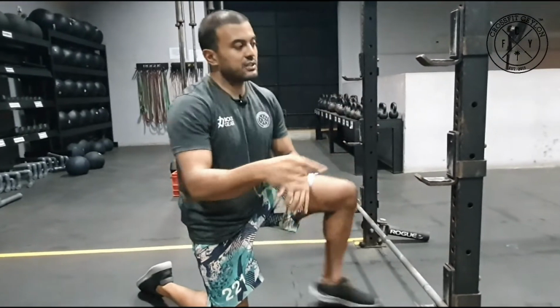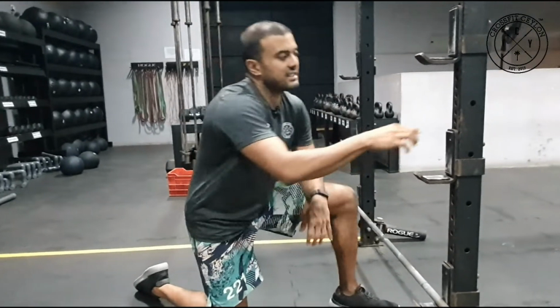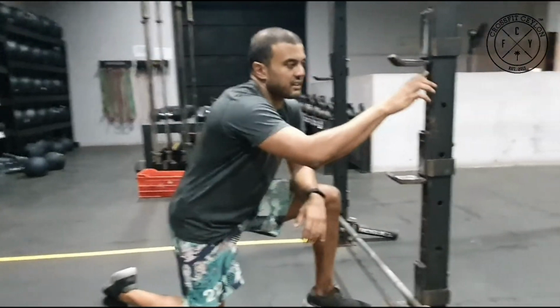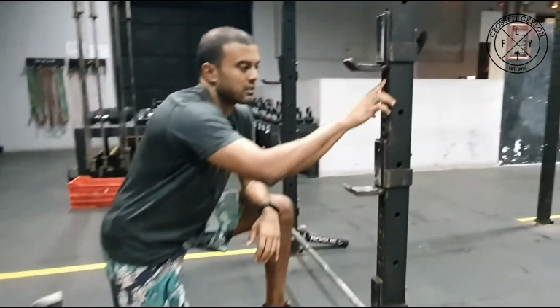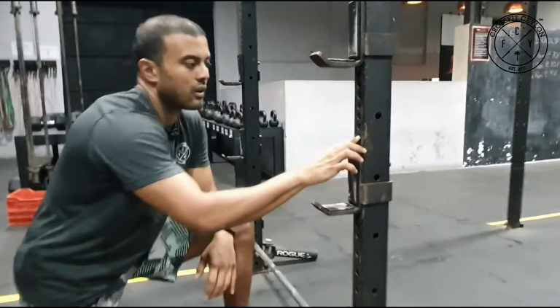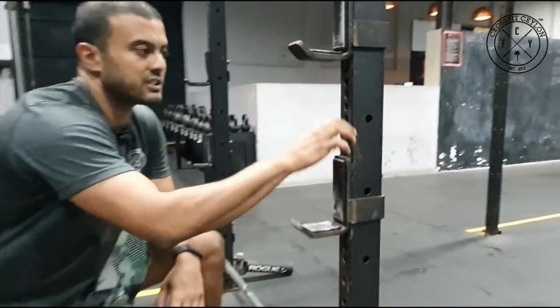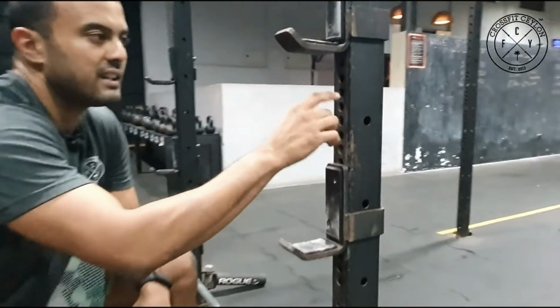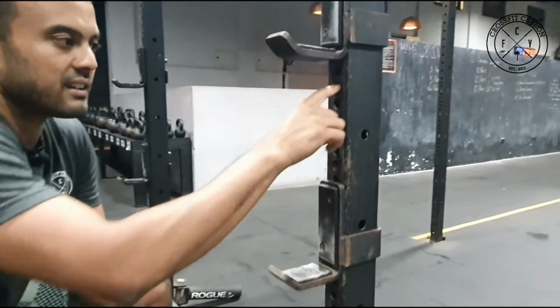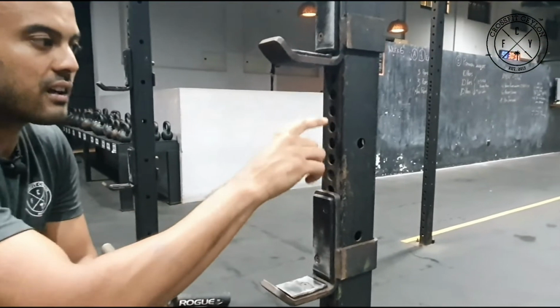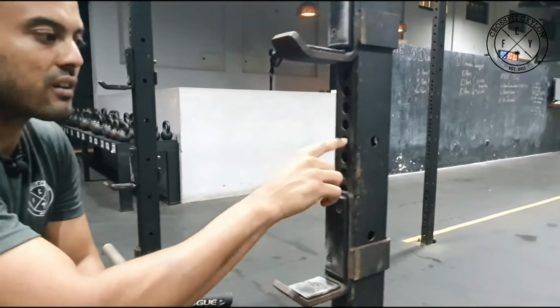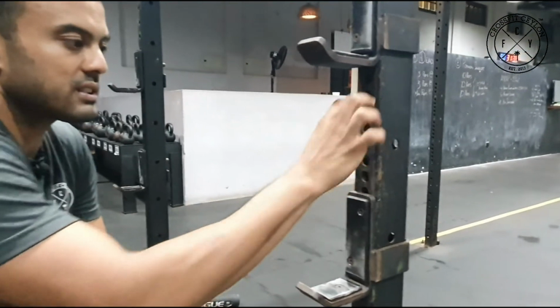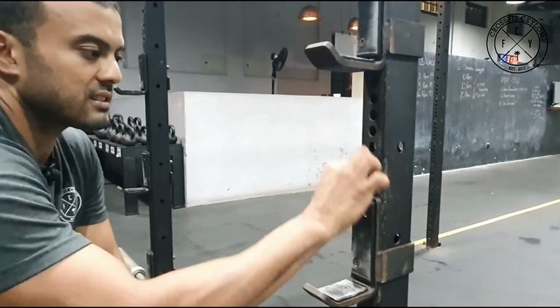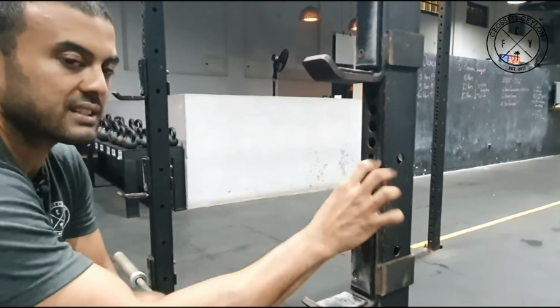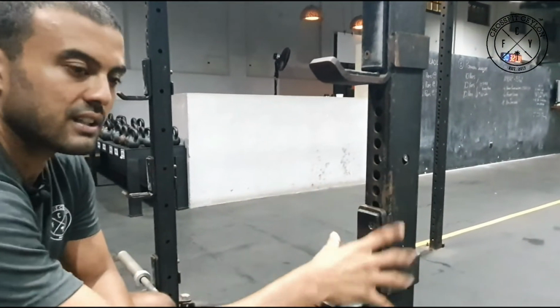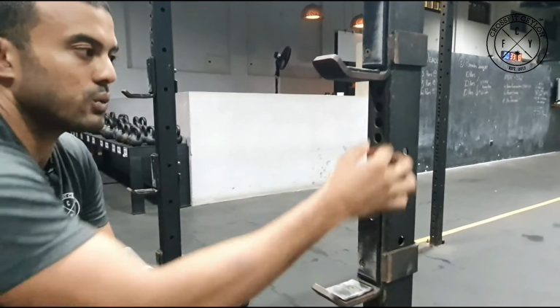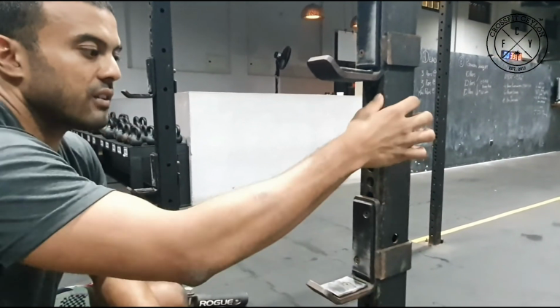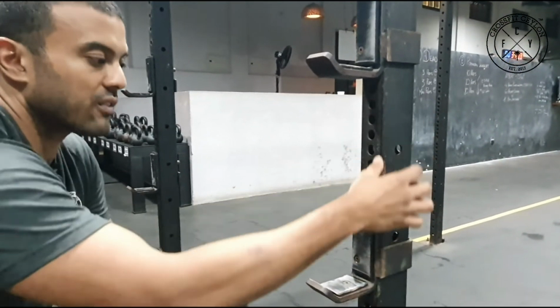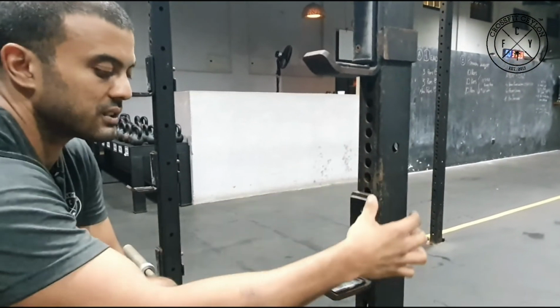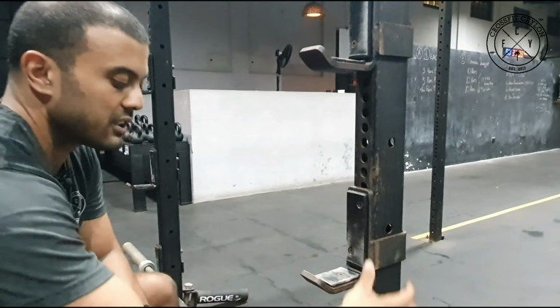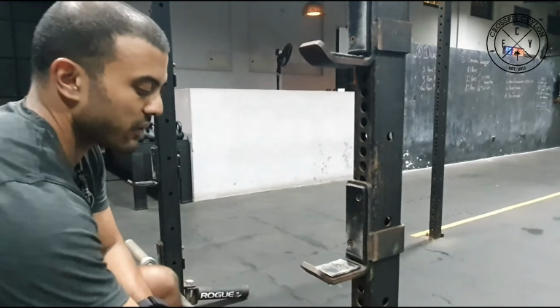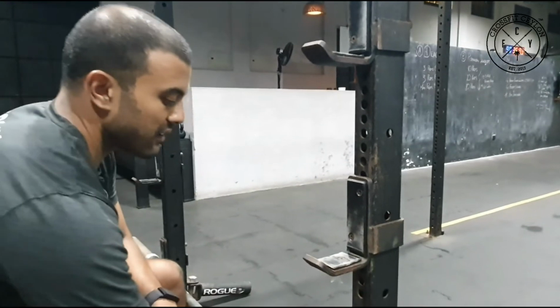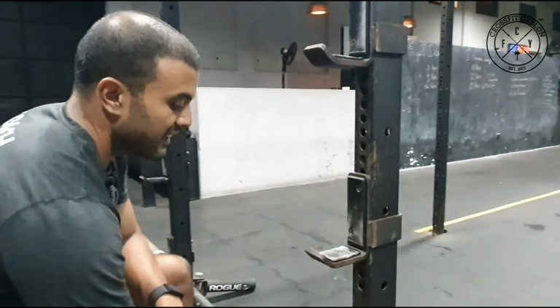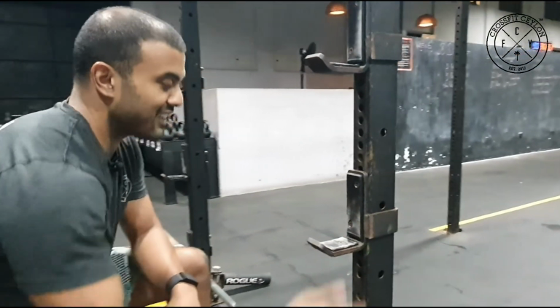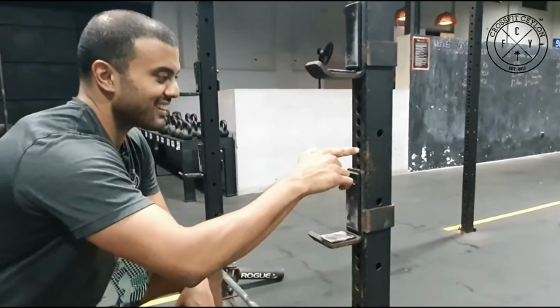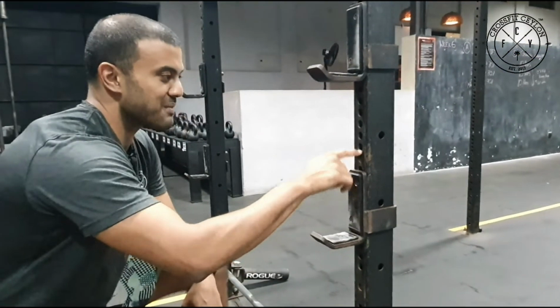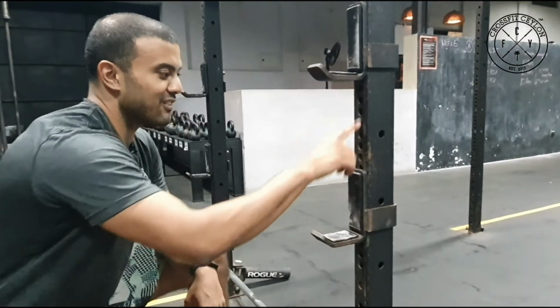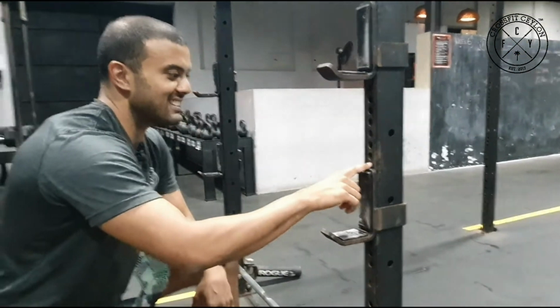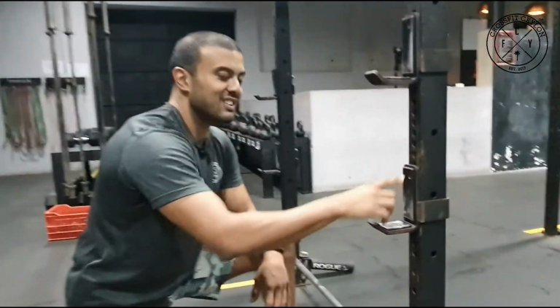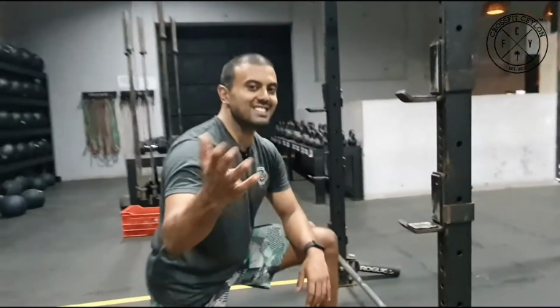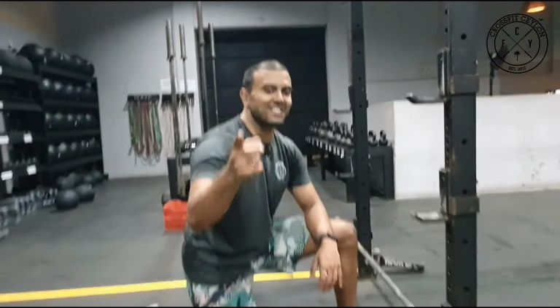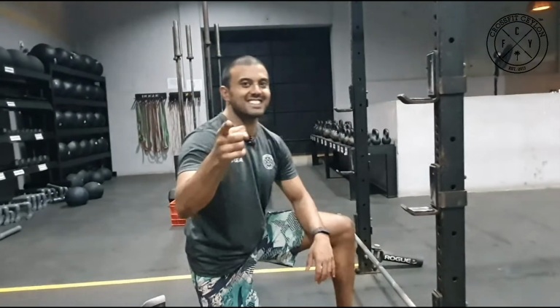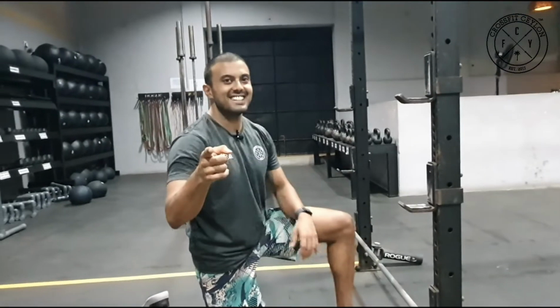As you can see here on this rig, there are a lot of holes spaced out, so you have a lot of options to progress down the line. If your gym doesn't have one of these, you can always come to CrossFit Salon.